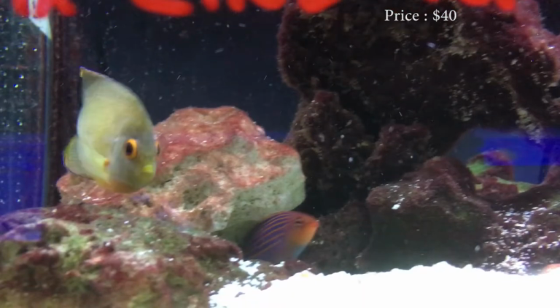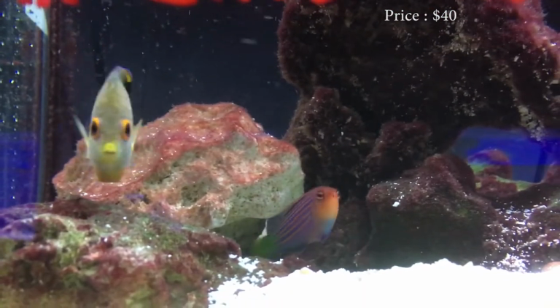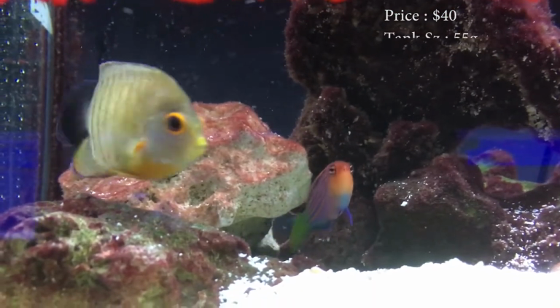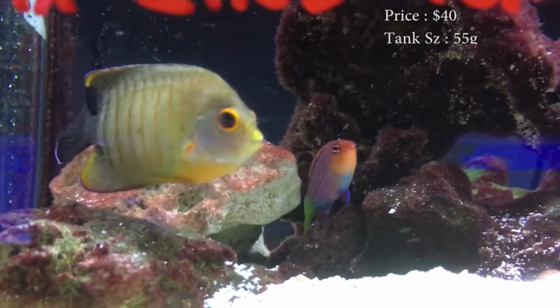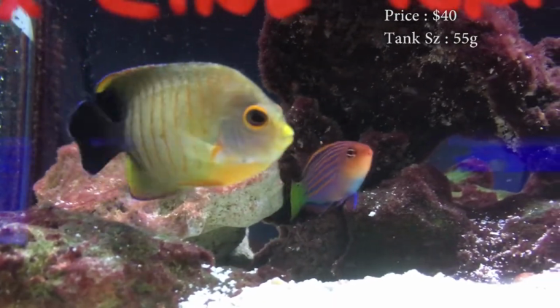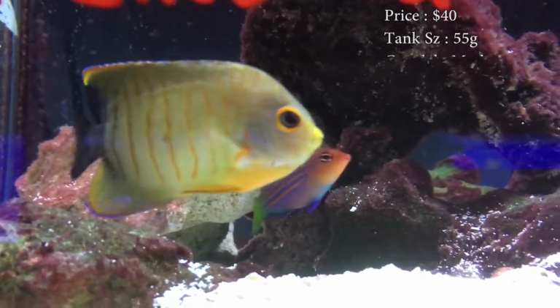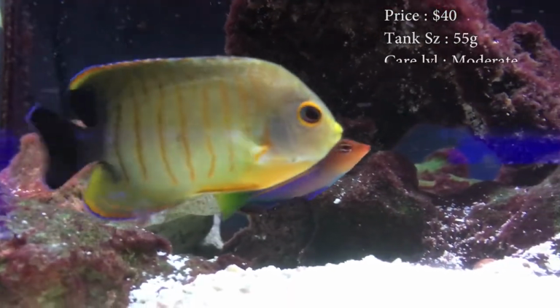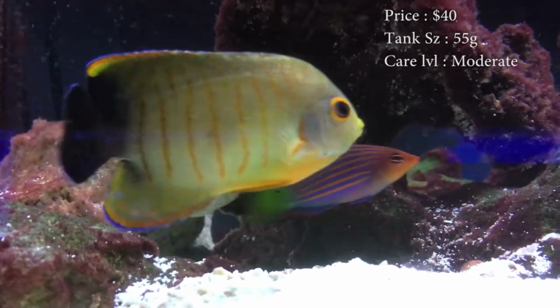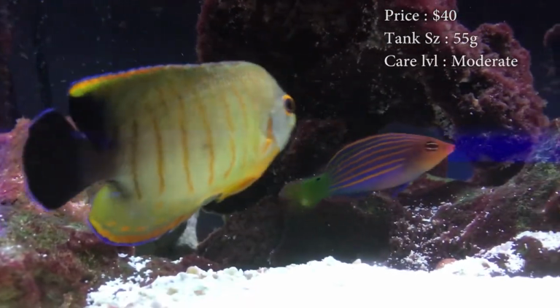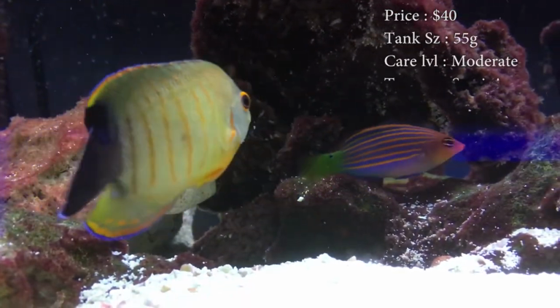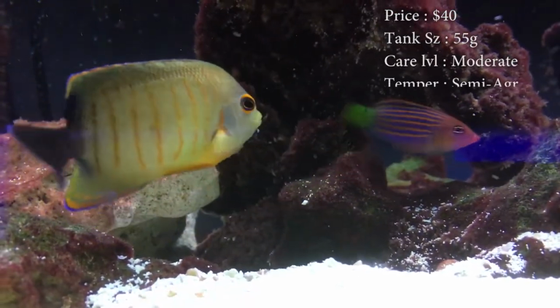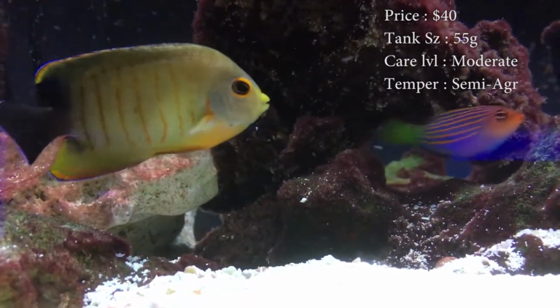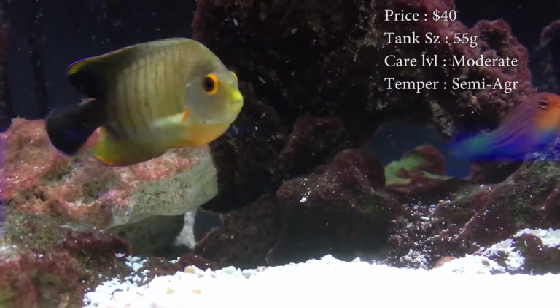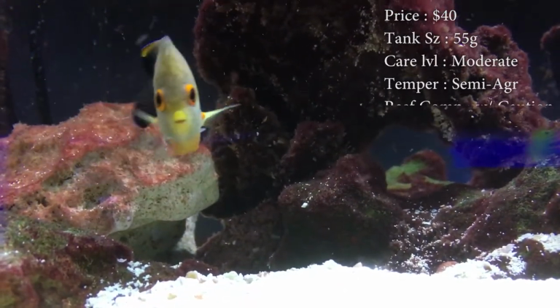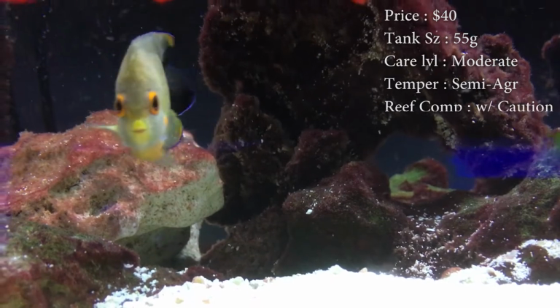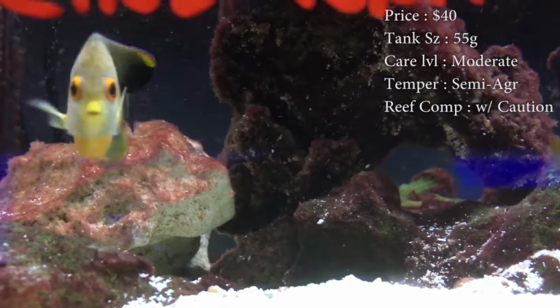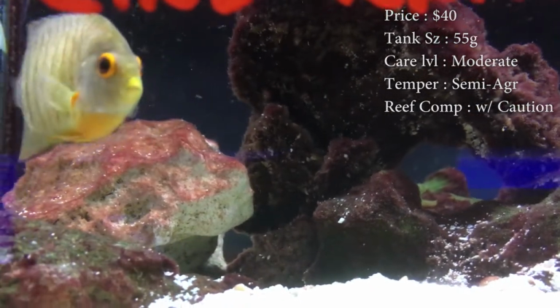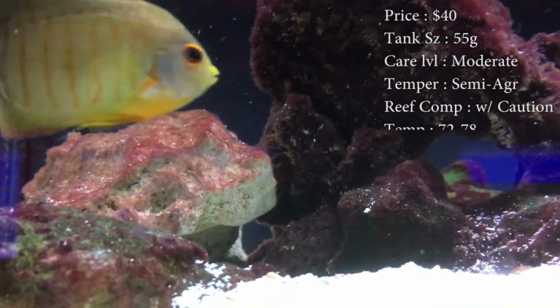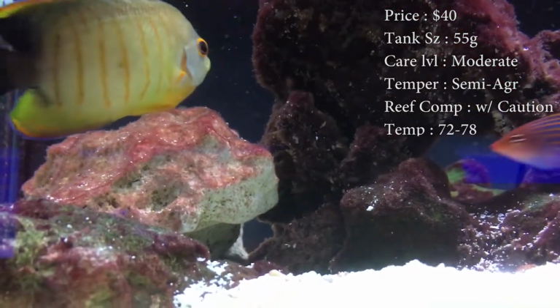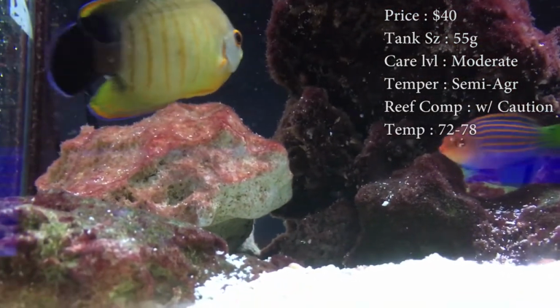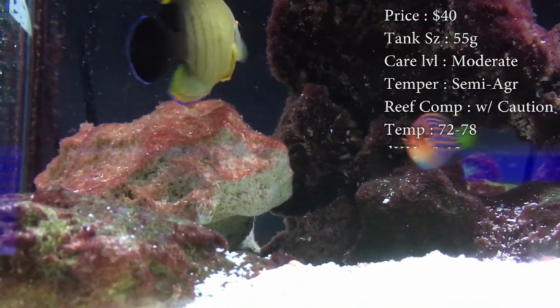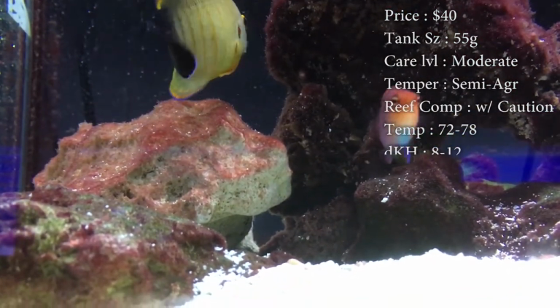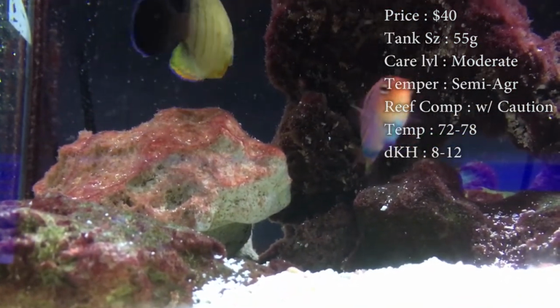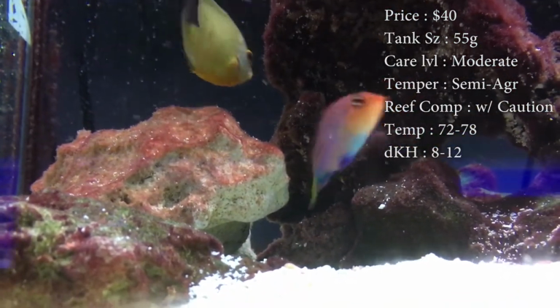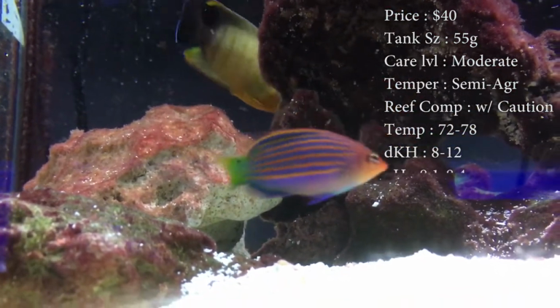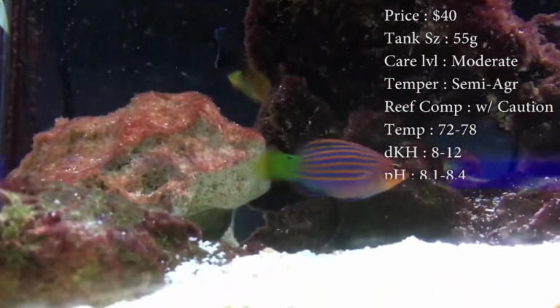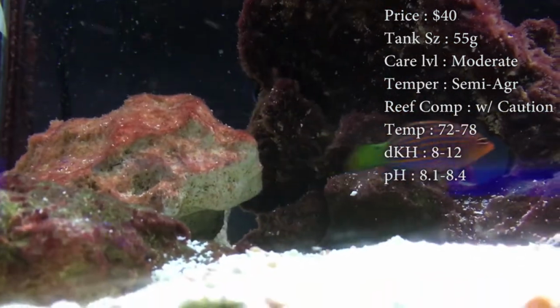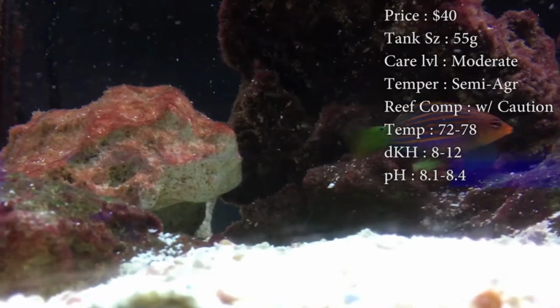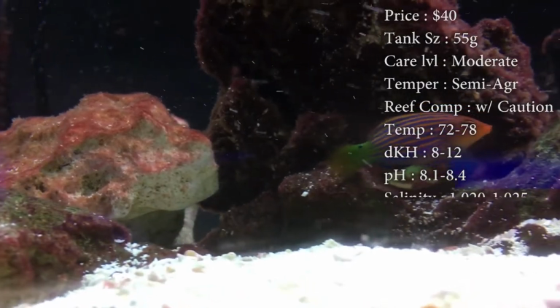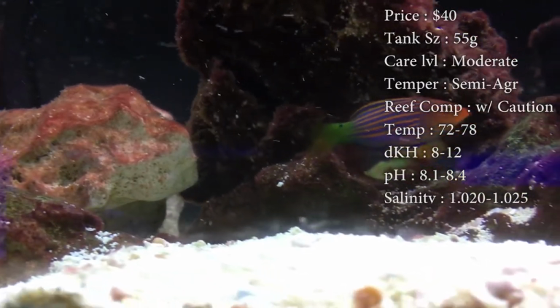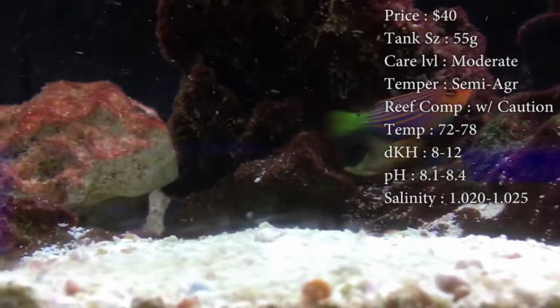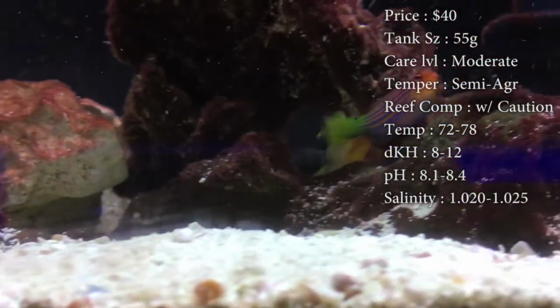Tank size: you need about a 55 gallon. He definitely needs plenty of room to swim, and that 4 feet gives him a lot of room to run around. Care level can be moderate, mainly just because he needs a little bit of extra in his diet.